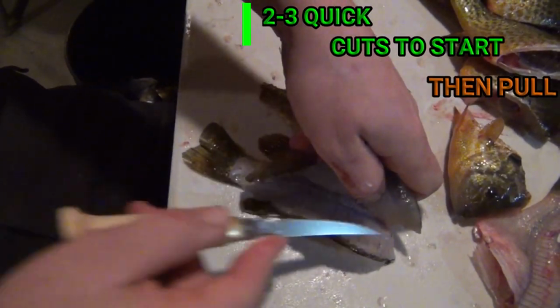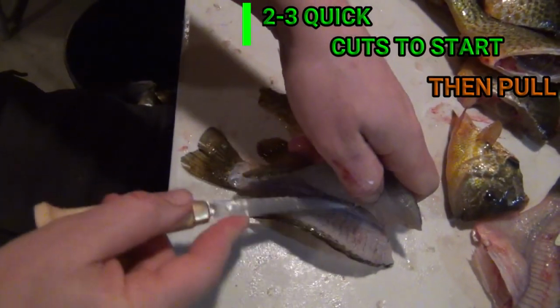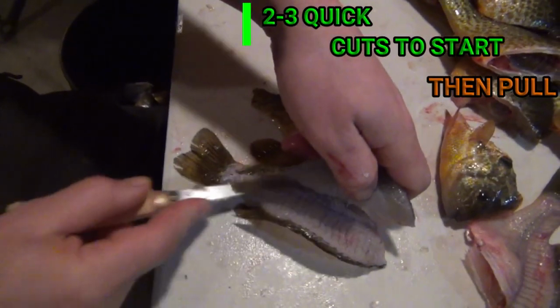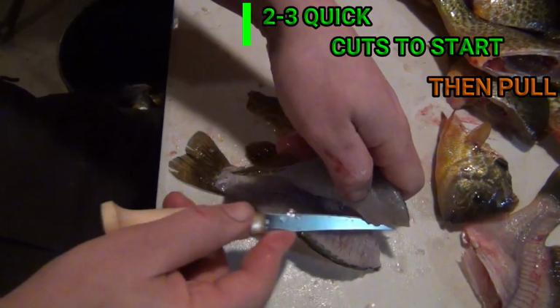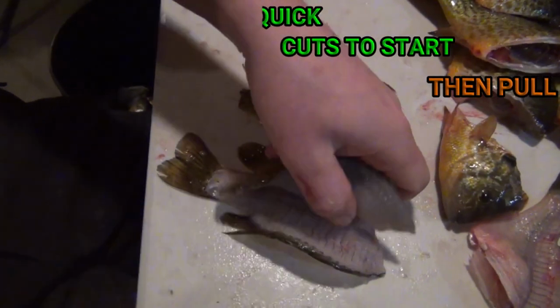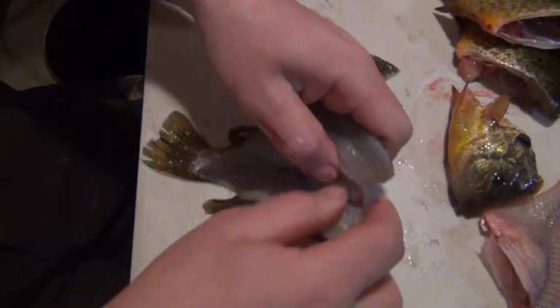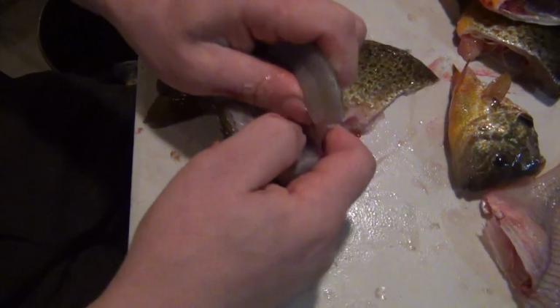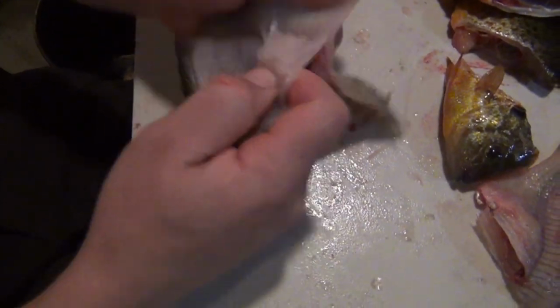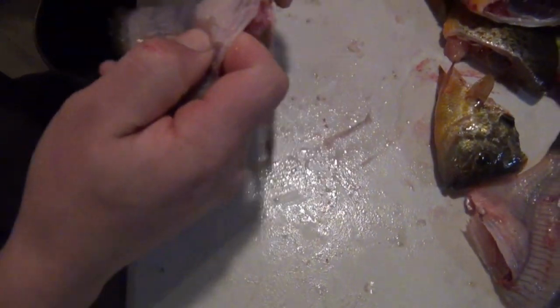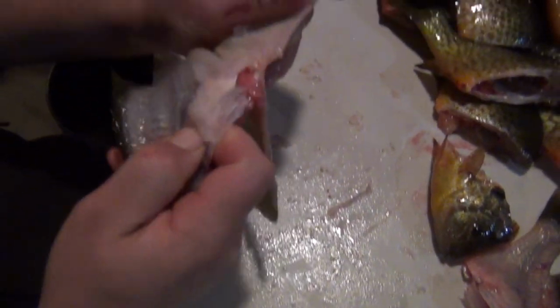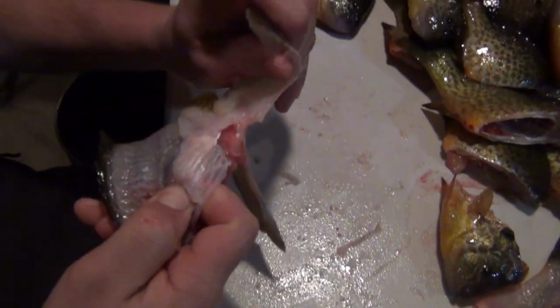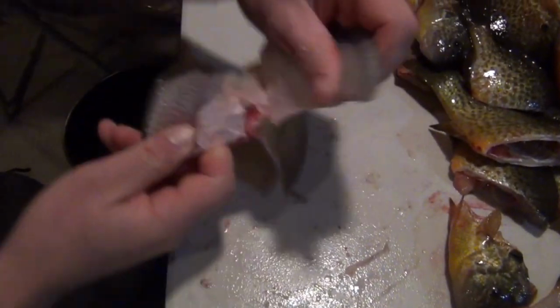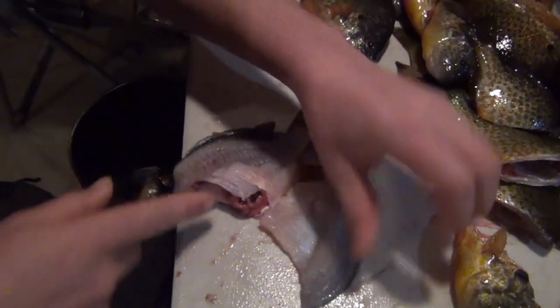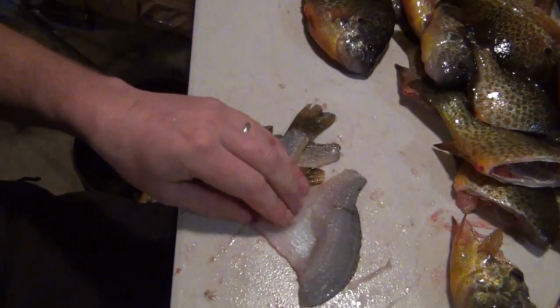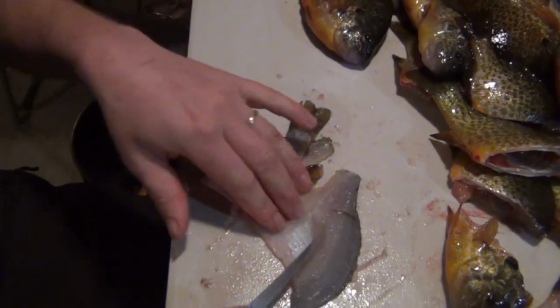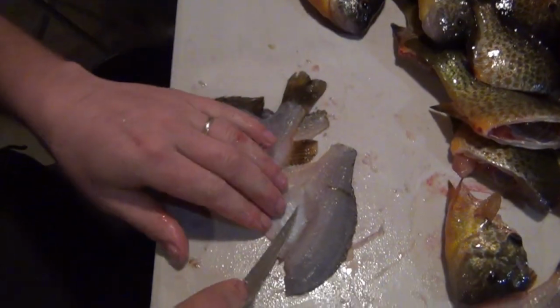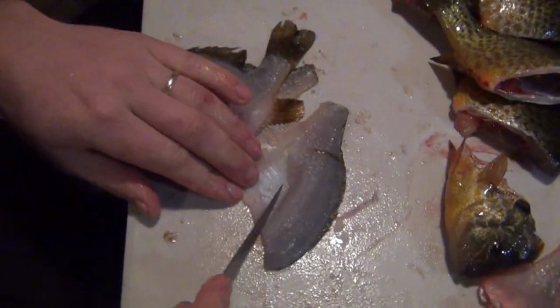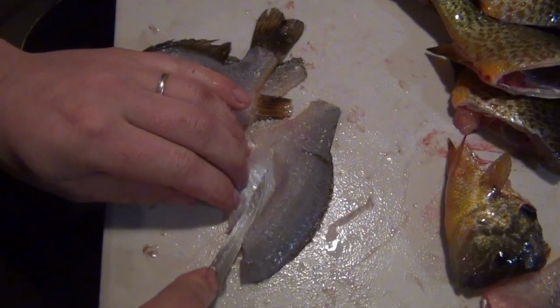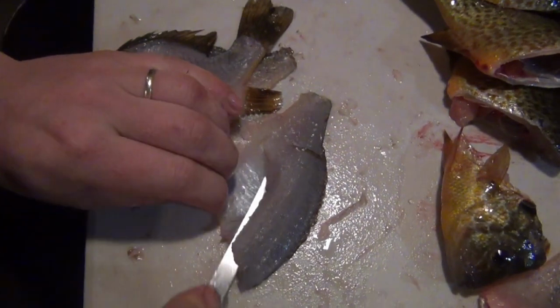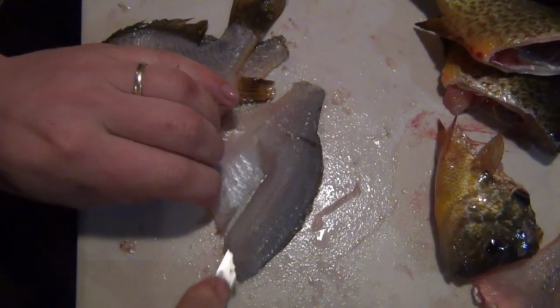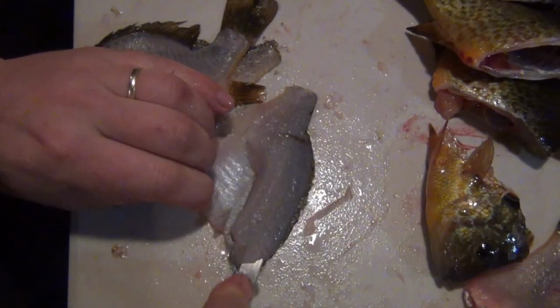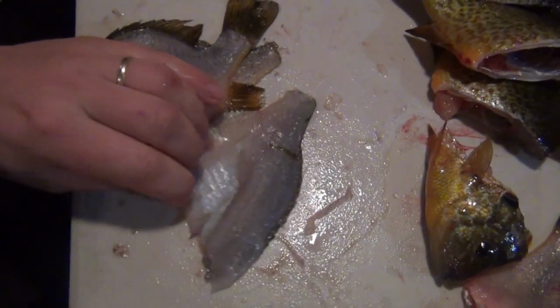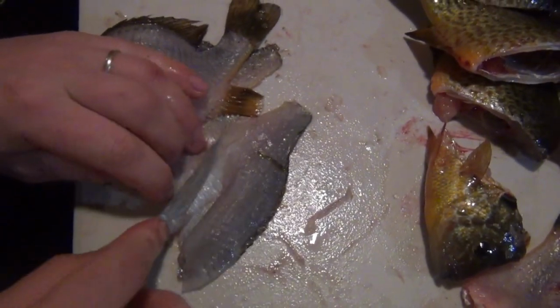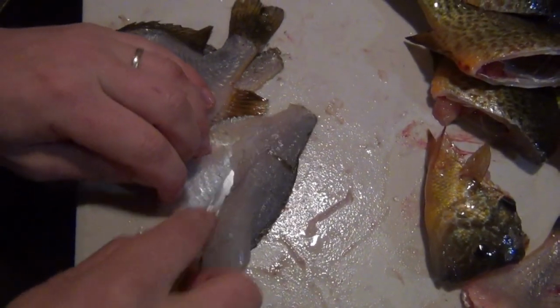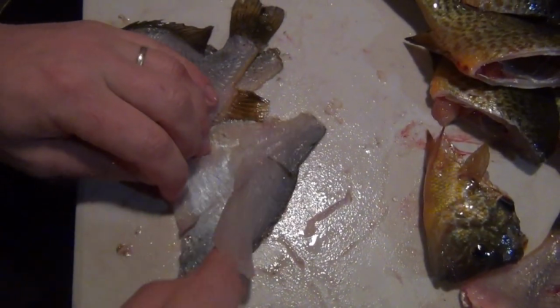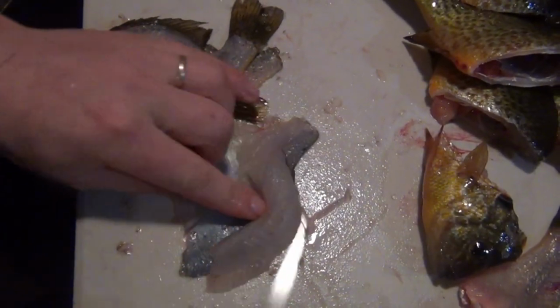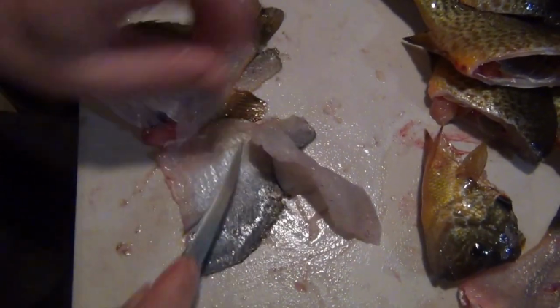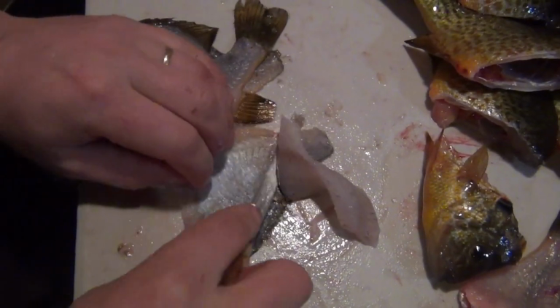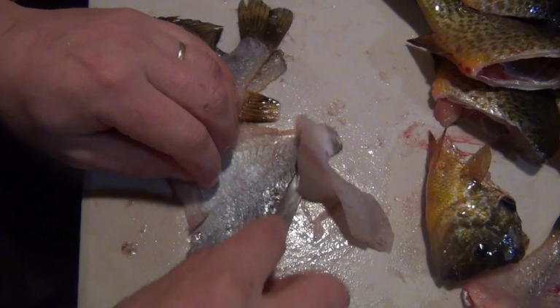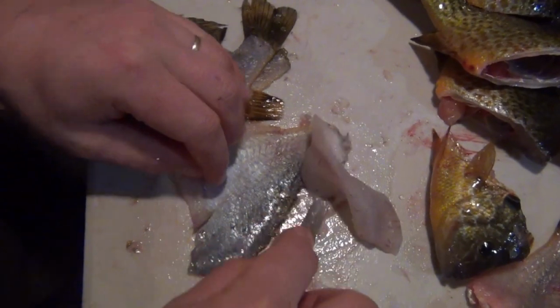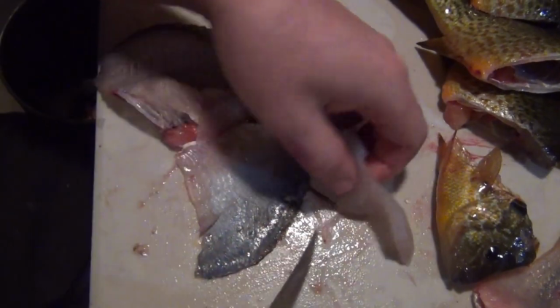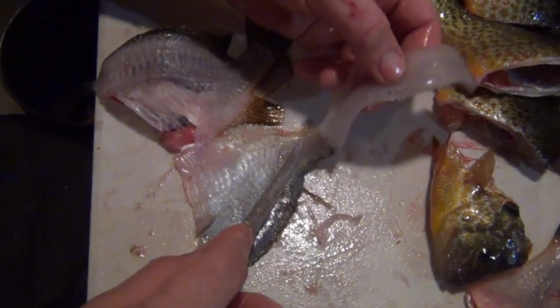Start again here, just get it started — maybe a half inch over the top of the rib cage. Lay it down flat on the table, and push my blade flat when I'm cutting the skin off. I take that nice and flat off.